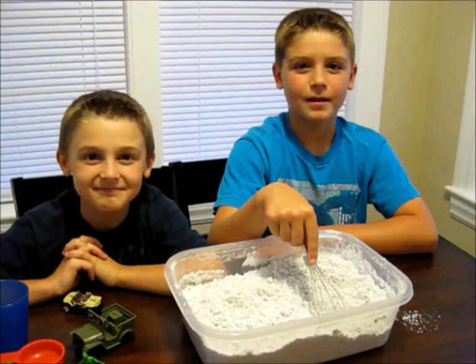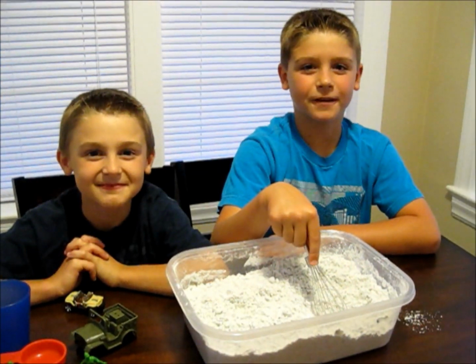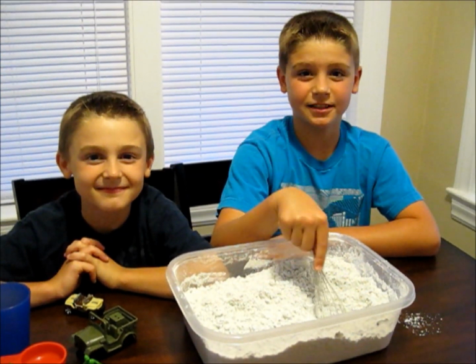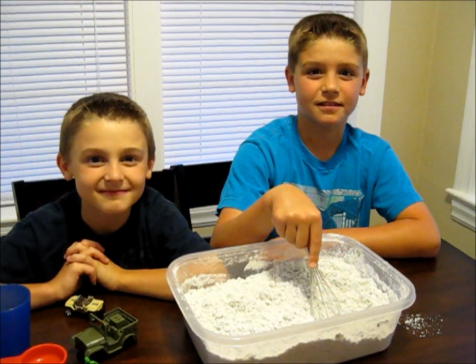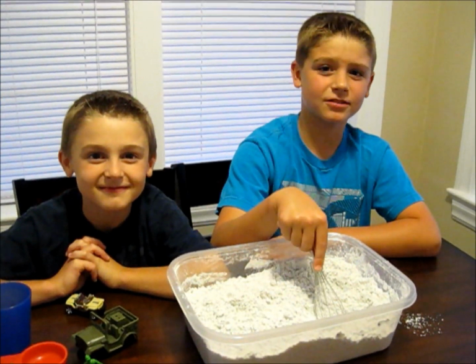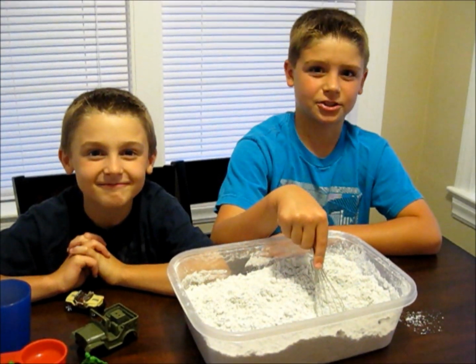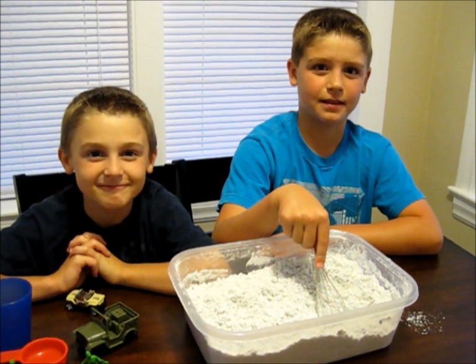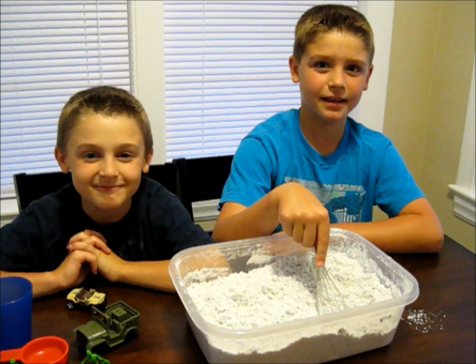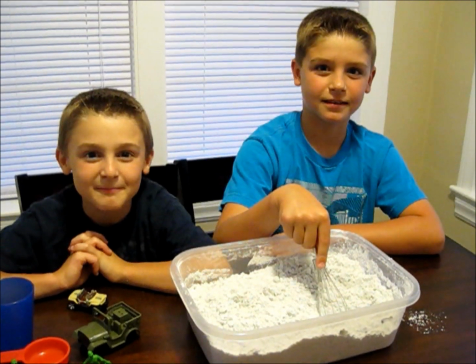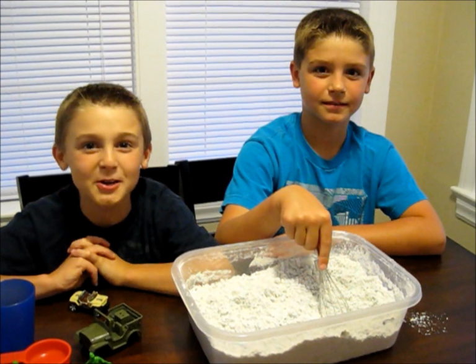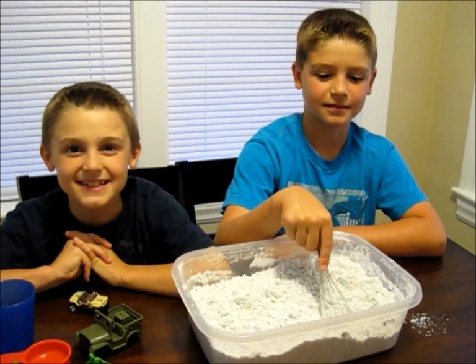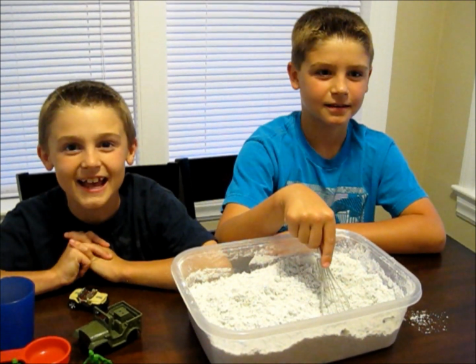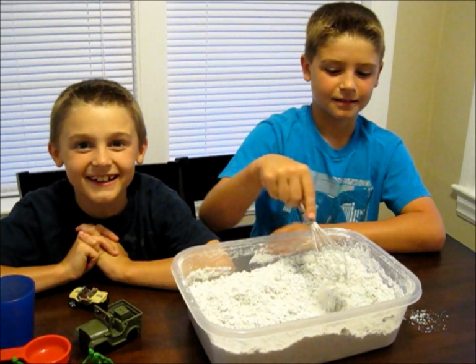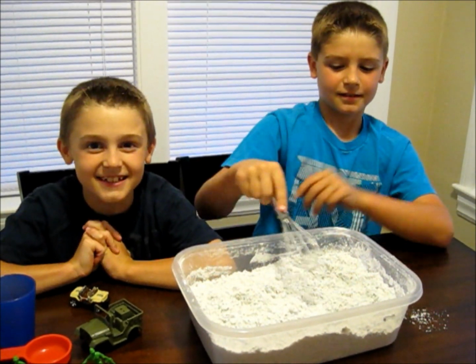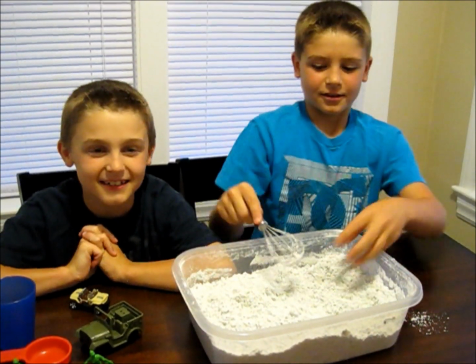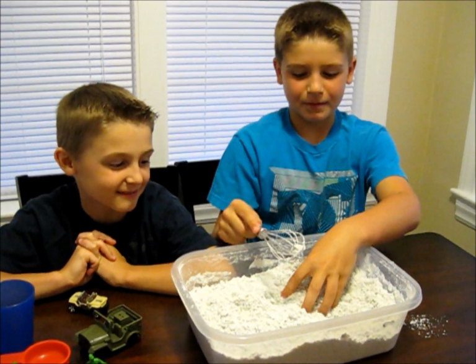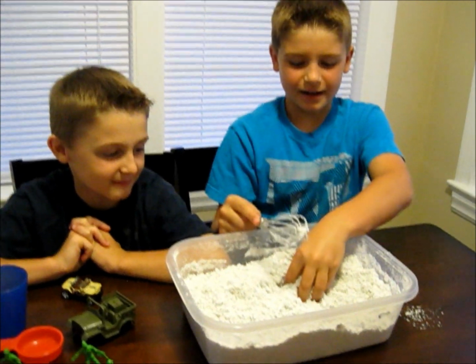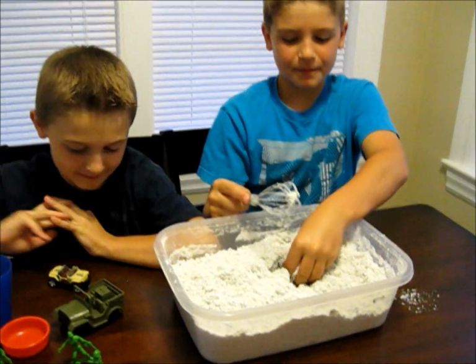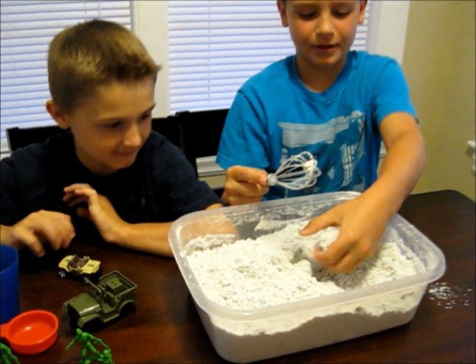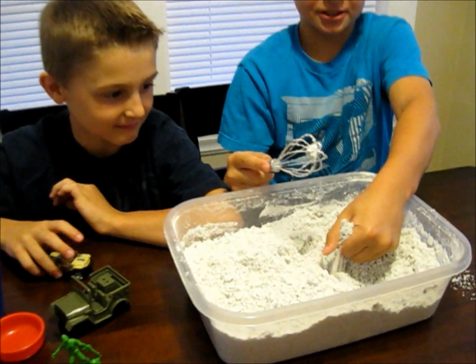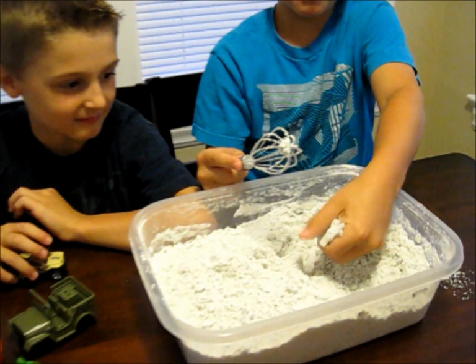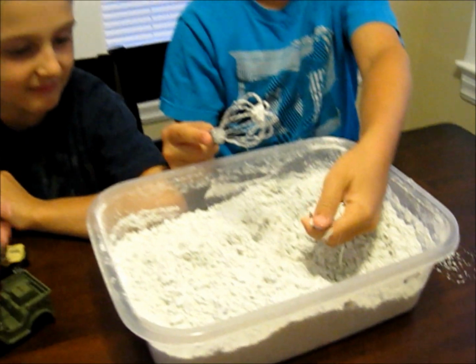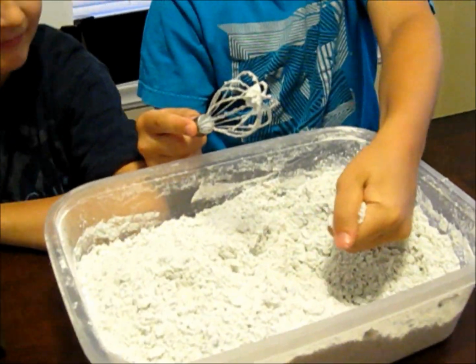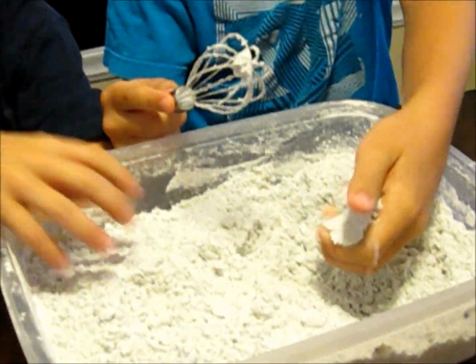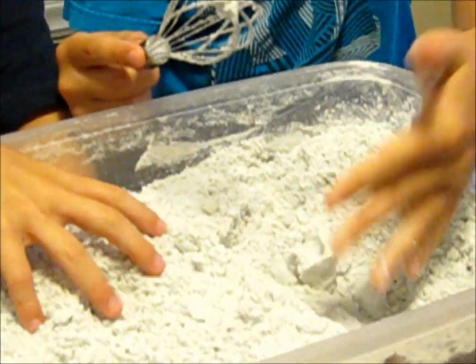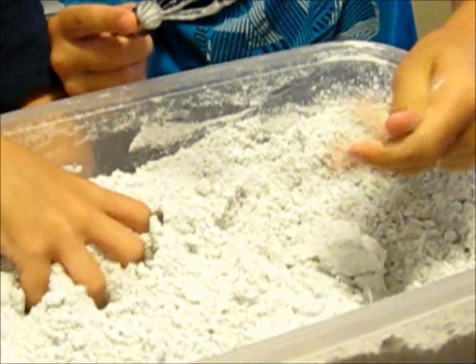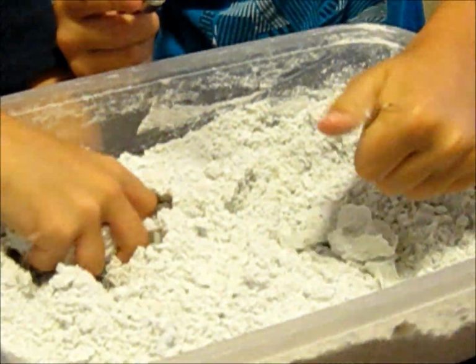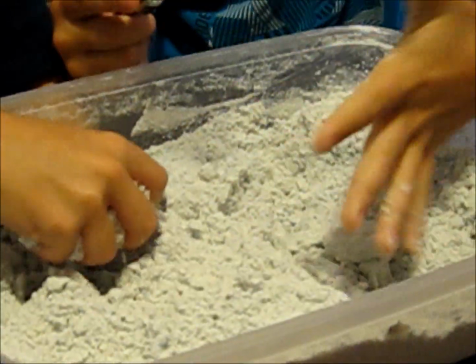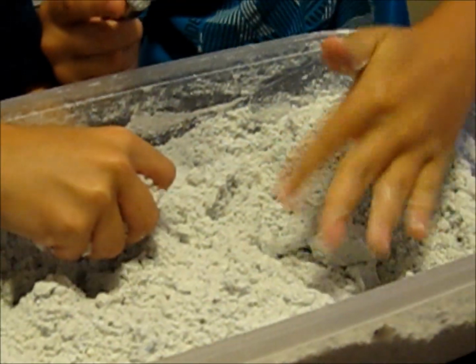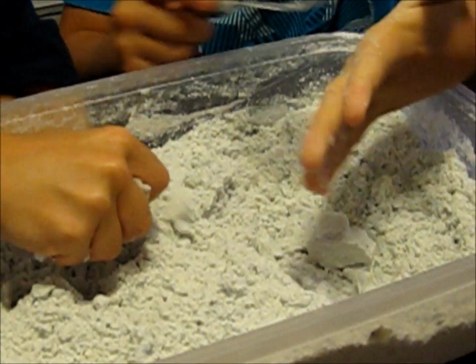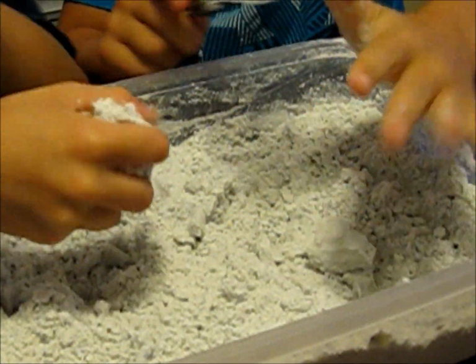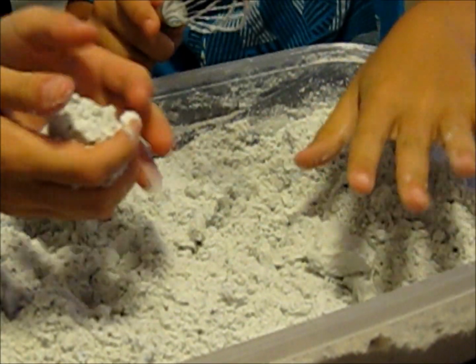When you're finished, the end result should be like moon sand. You can pick it up, you can shape it, you can mold it, and it doesn't even stick to your fingers. It just comes right off.